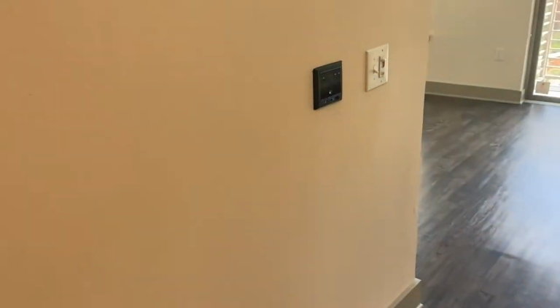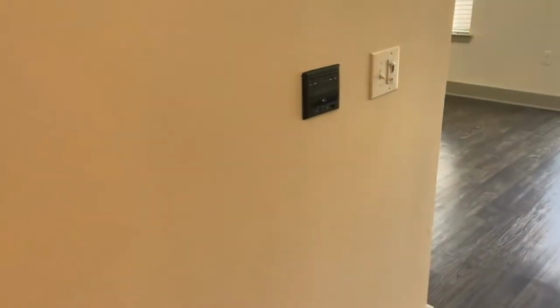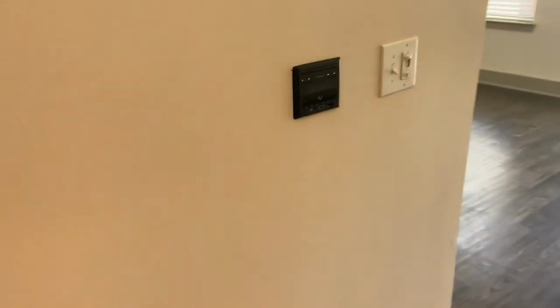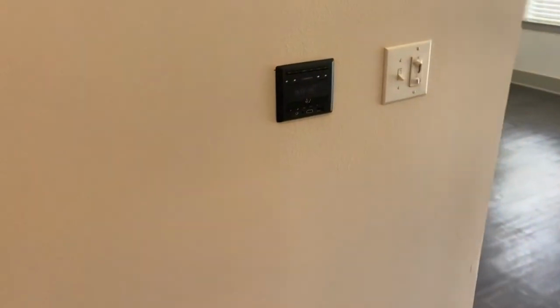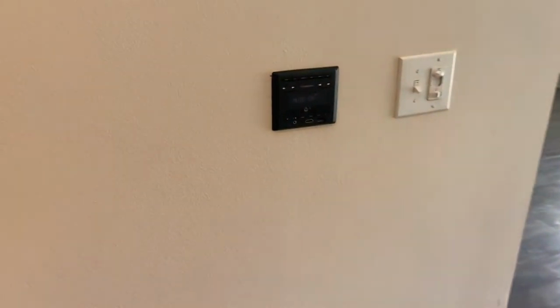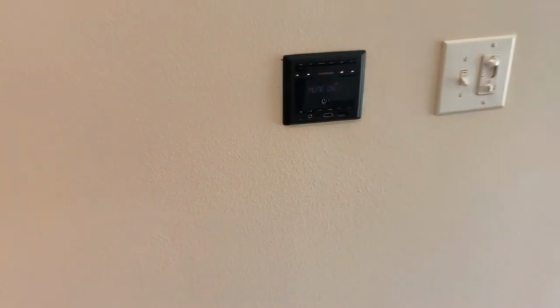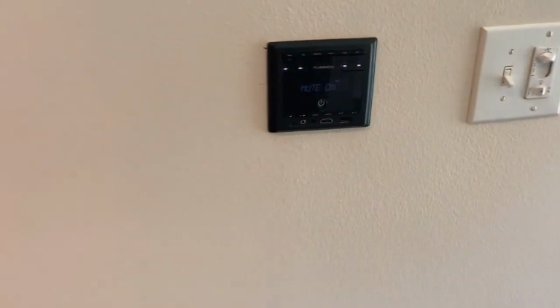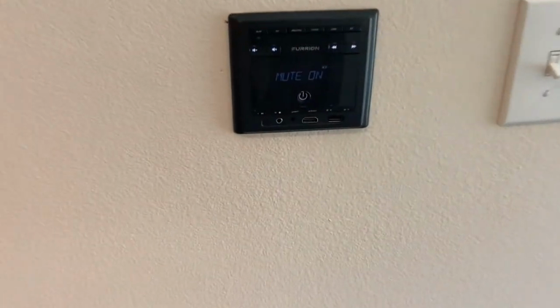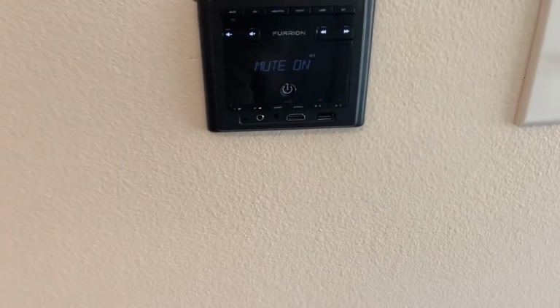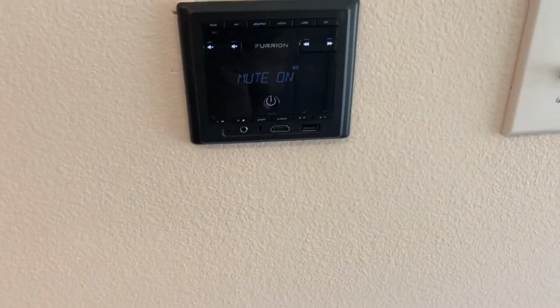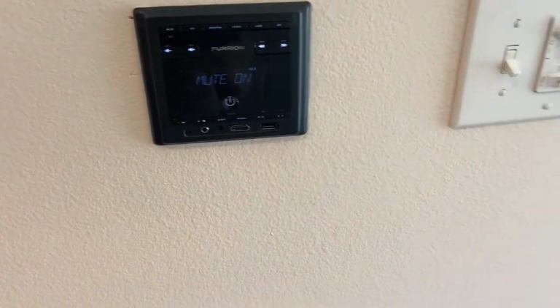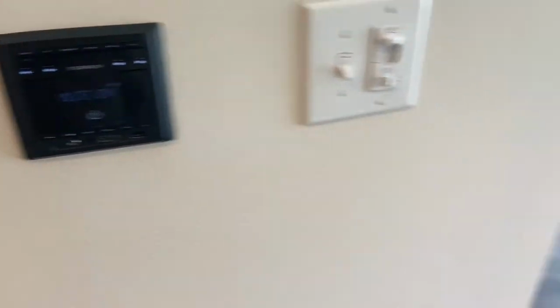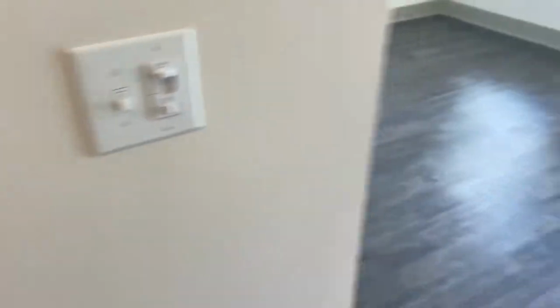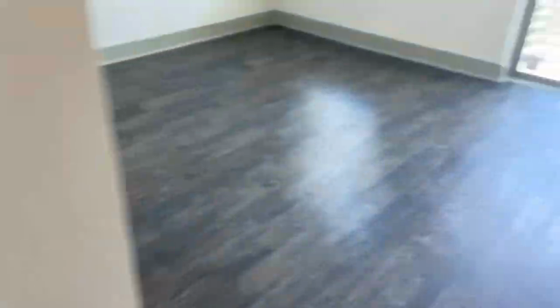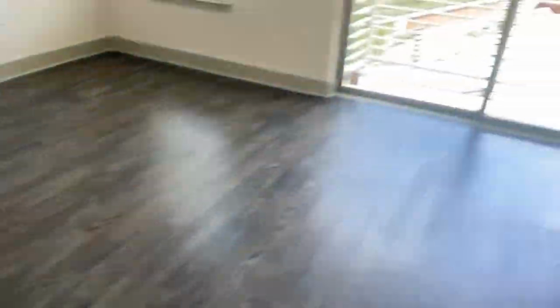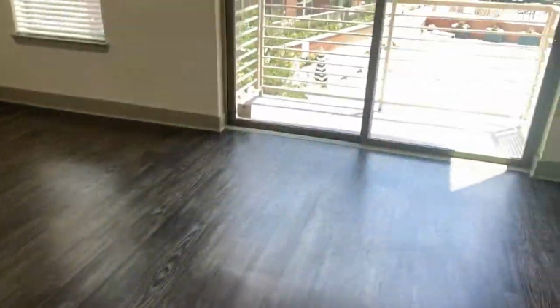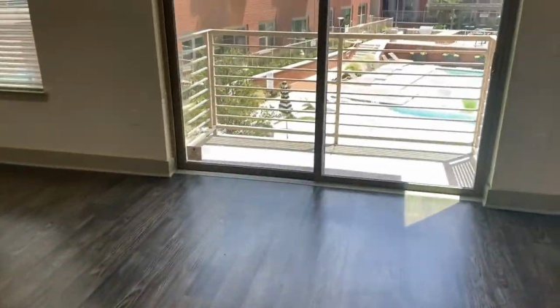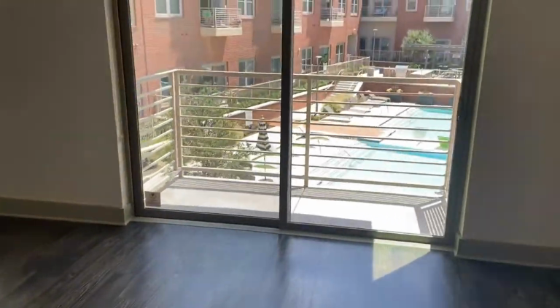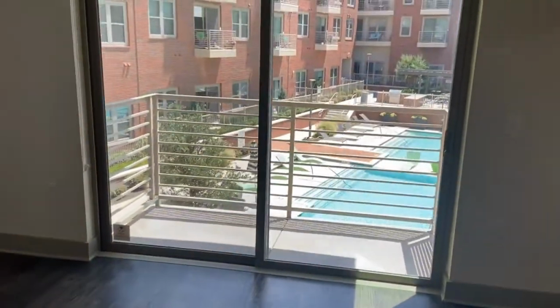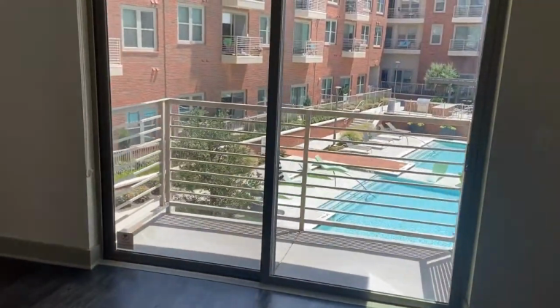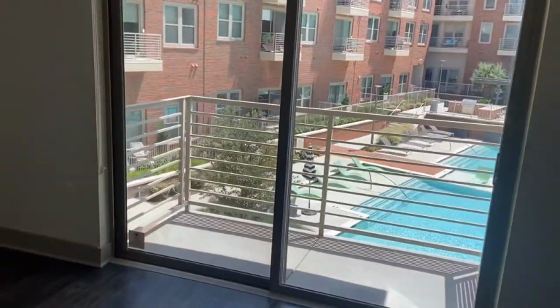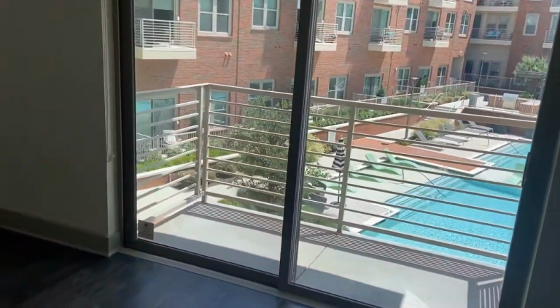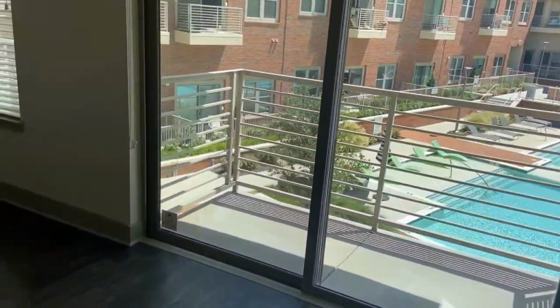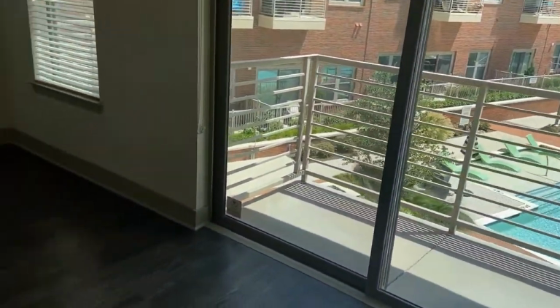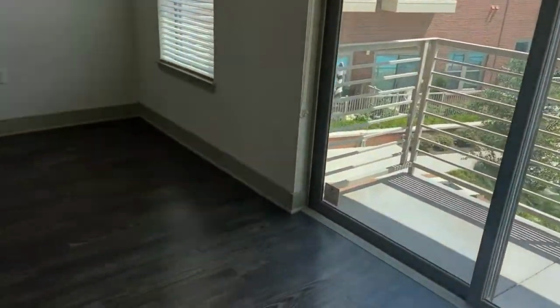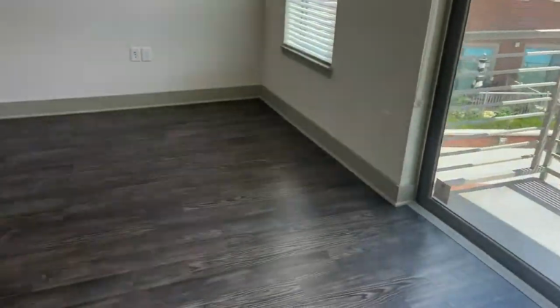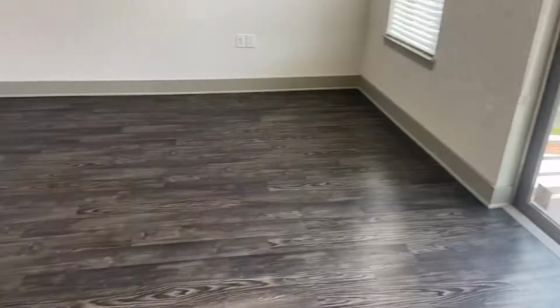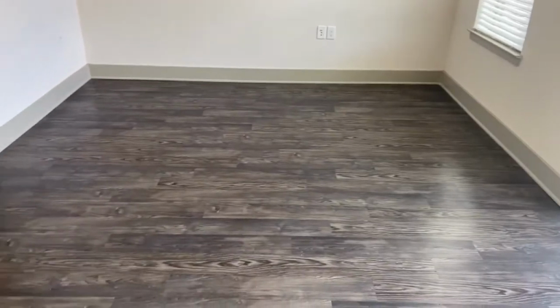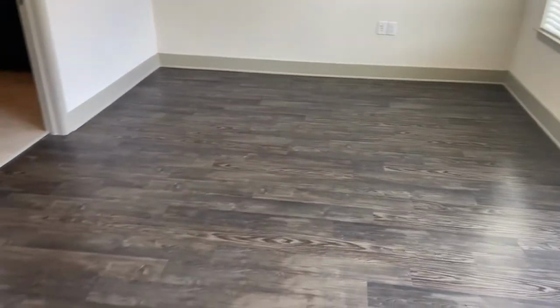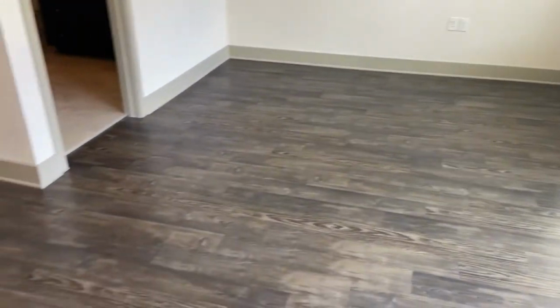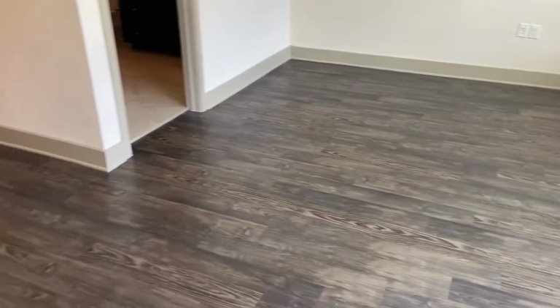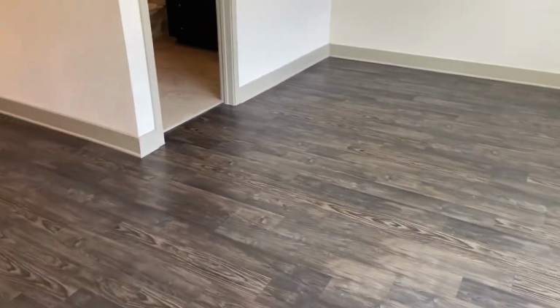In the unit we have a built-in surround sound system that you can connect via USB, Bluetooth, or auxiliary. And look at that beautiful view of our pool just off the balcony.